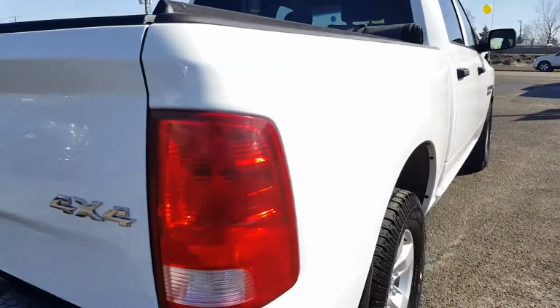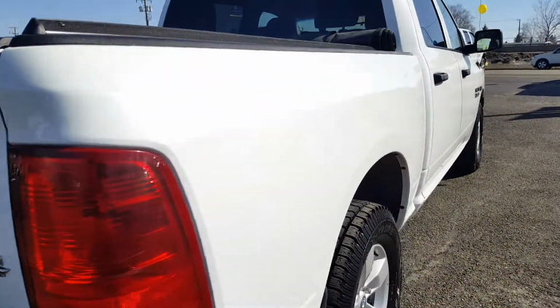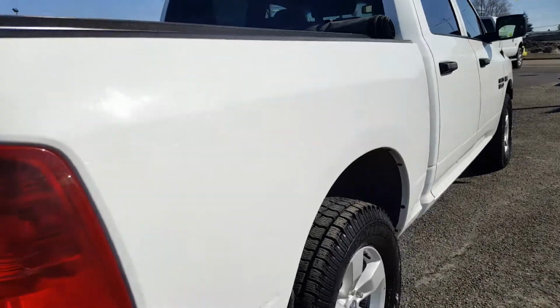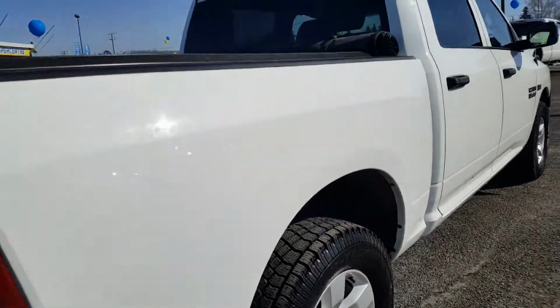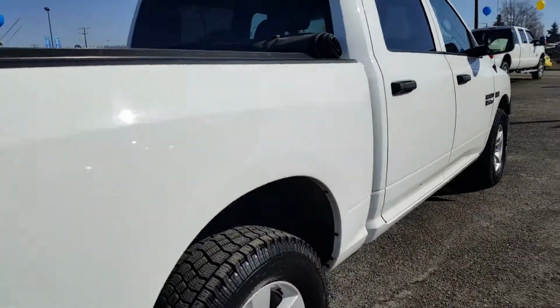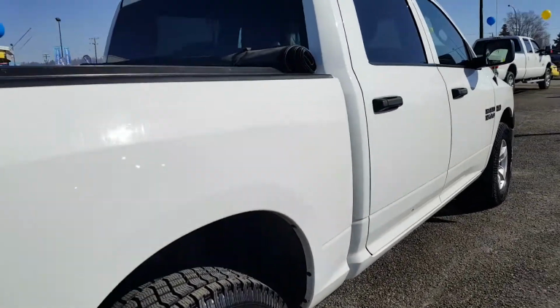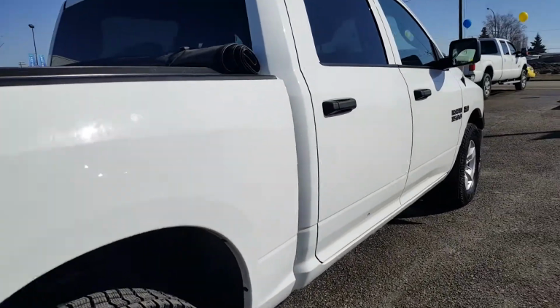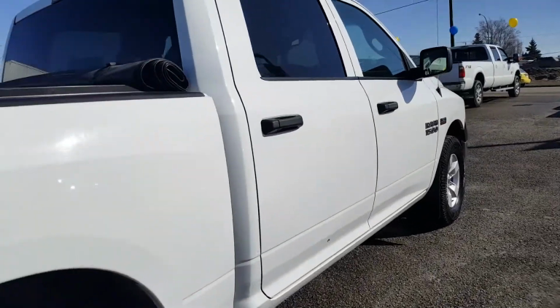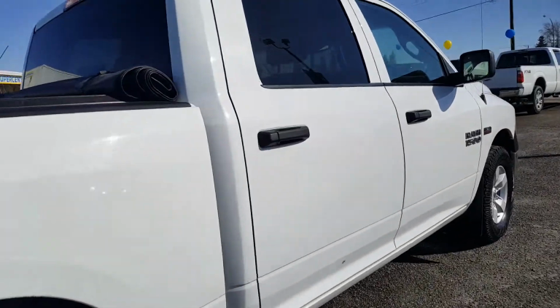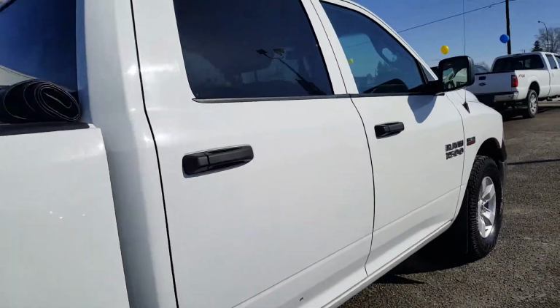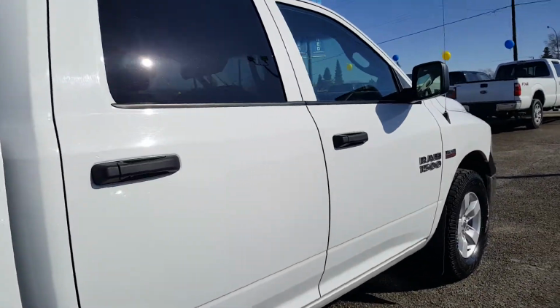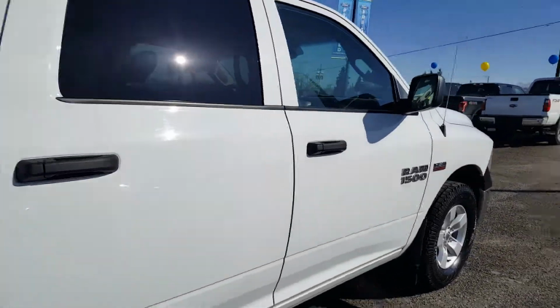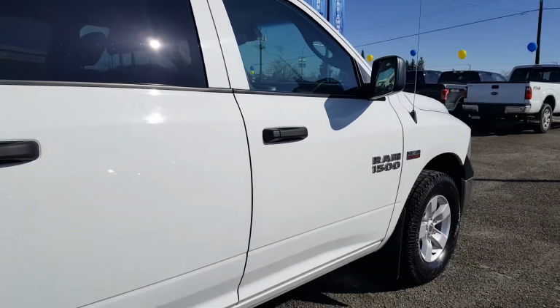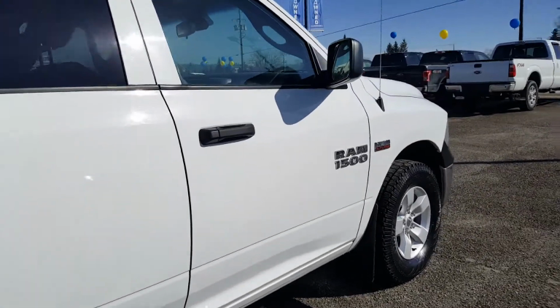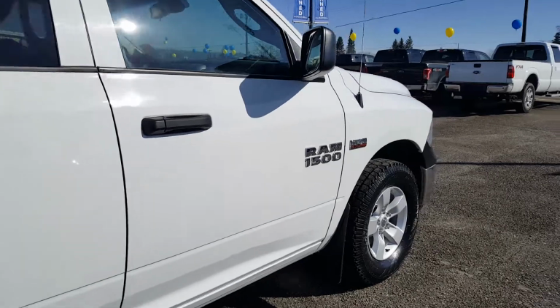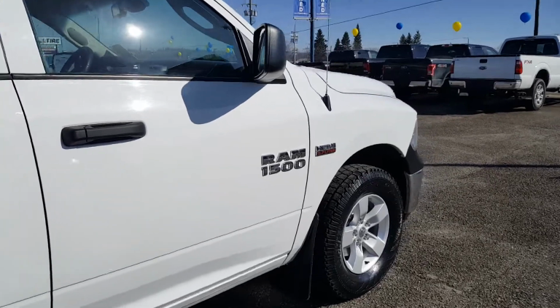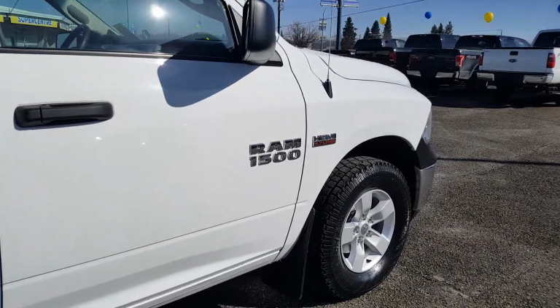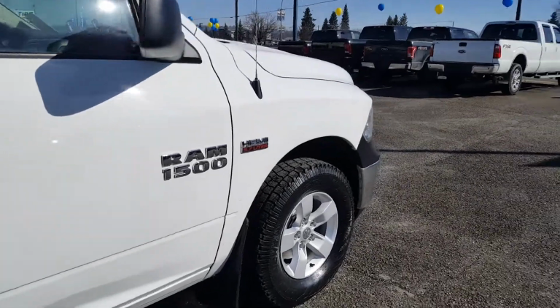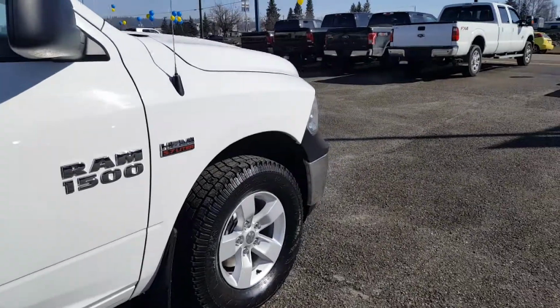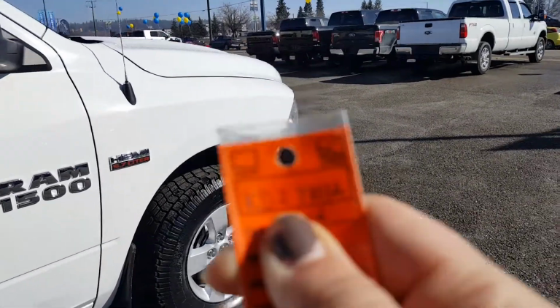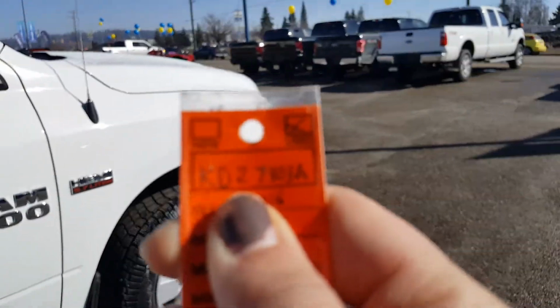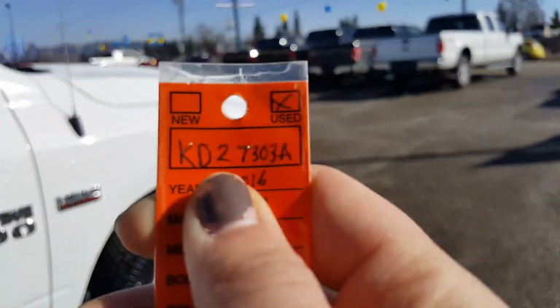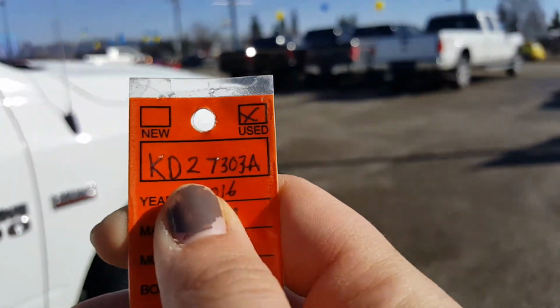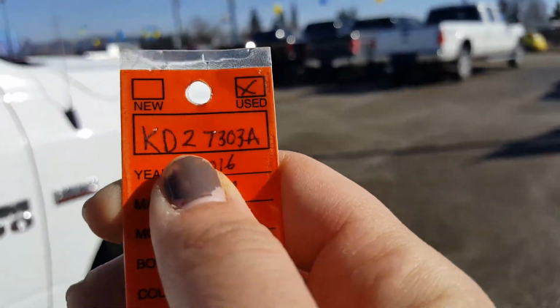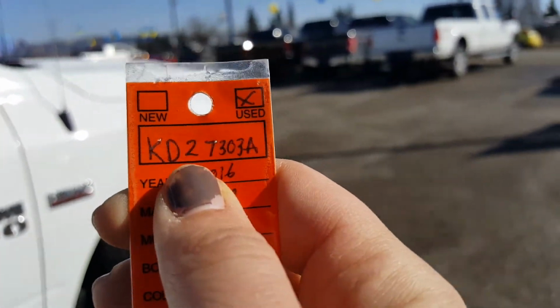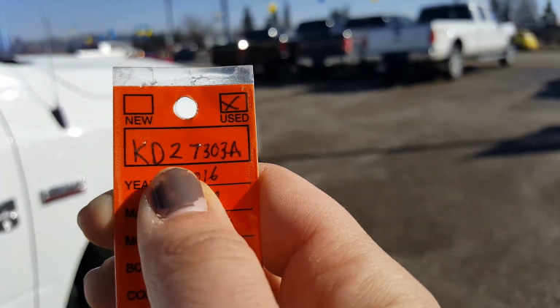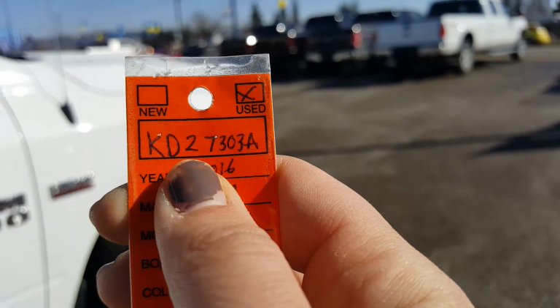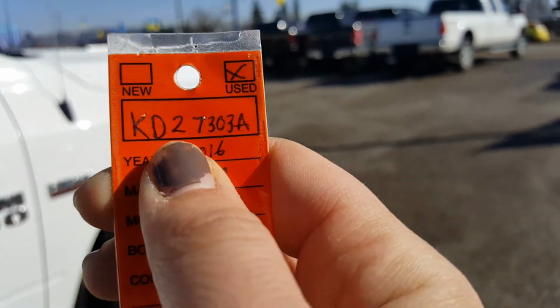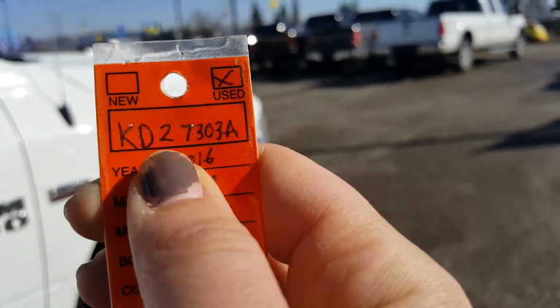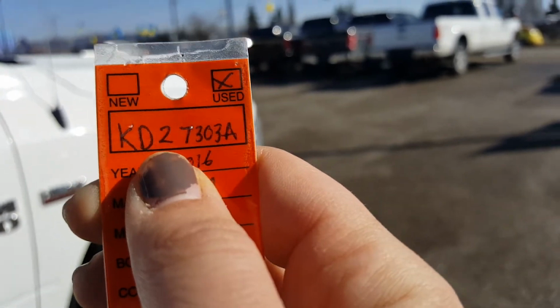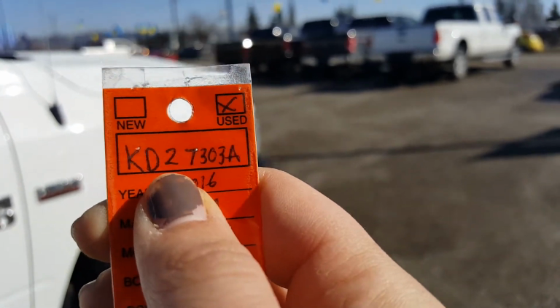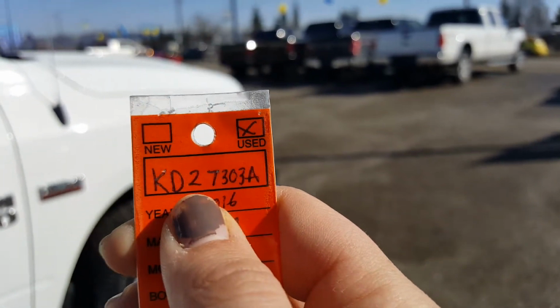If you think you may be interested in this vehicle, feel free to stop by our pre-owned Supercenter for a test drive or give us a phone call, and when you do, just reference this stock number right here: KD27303A.